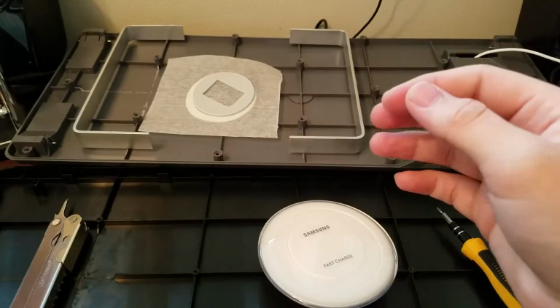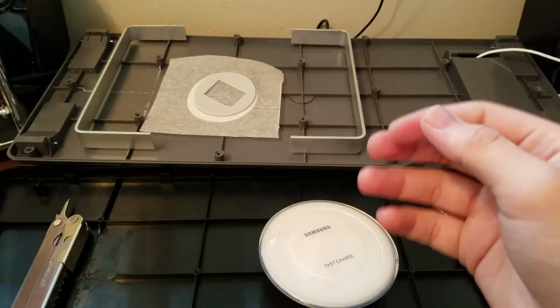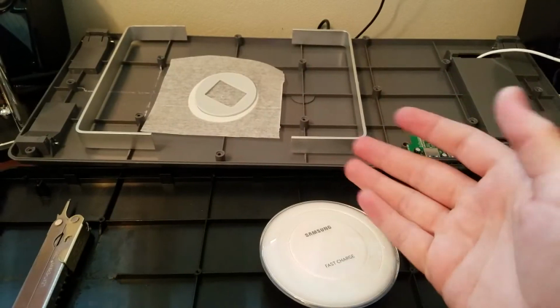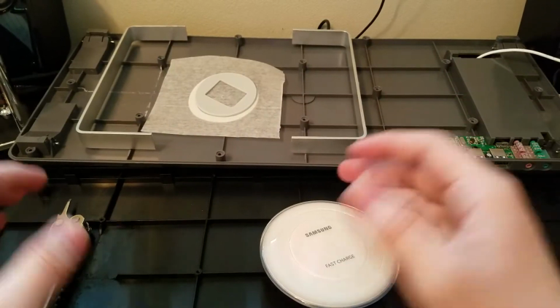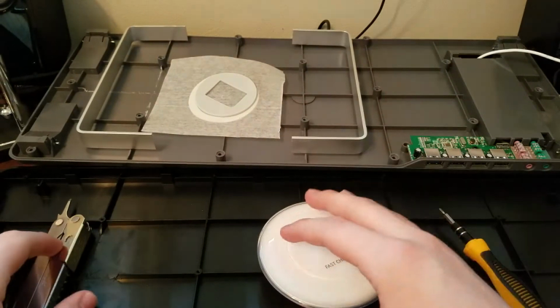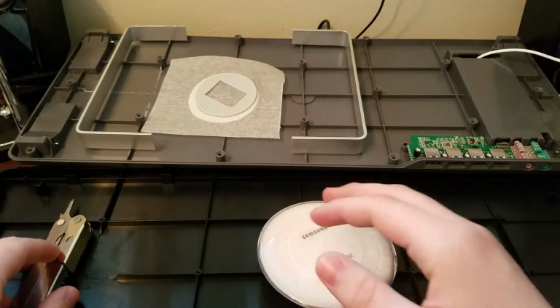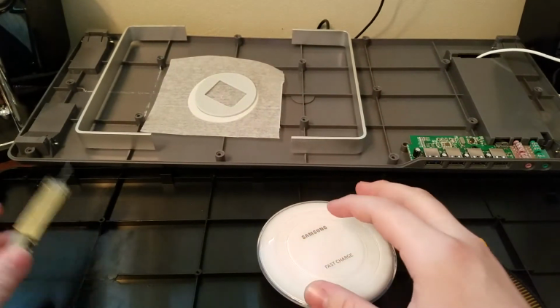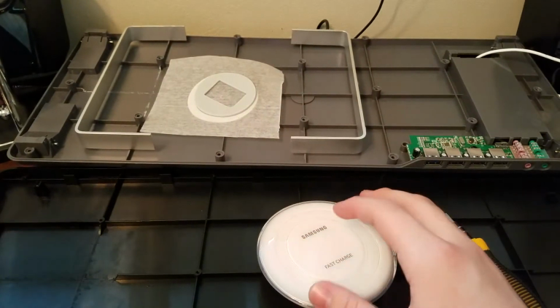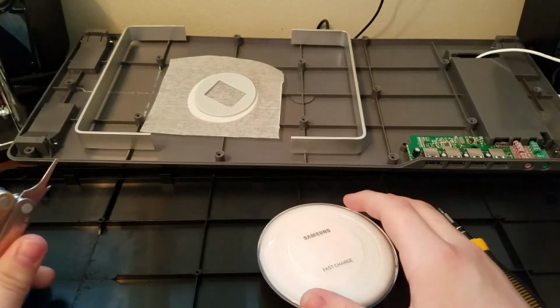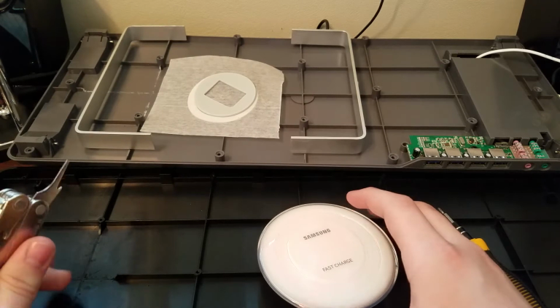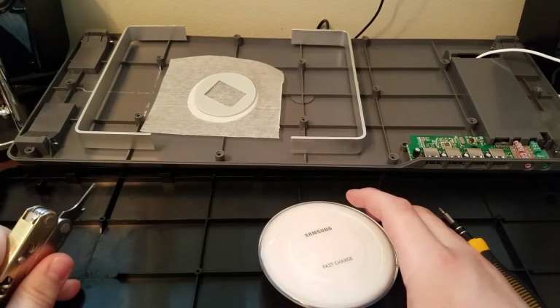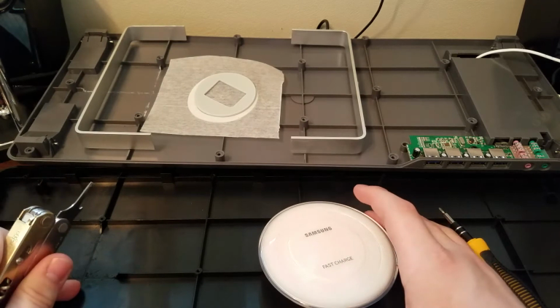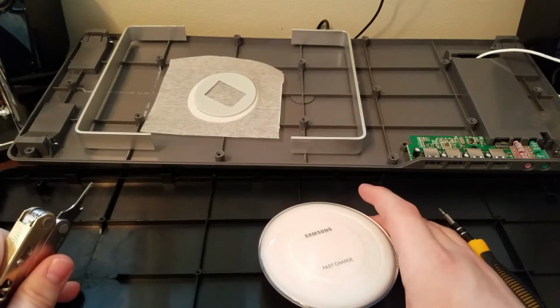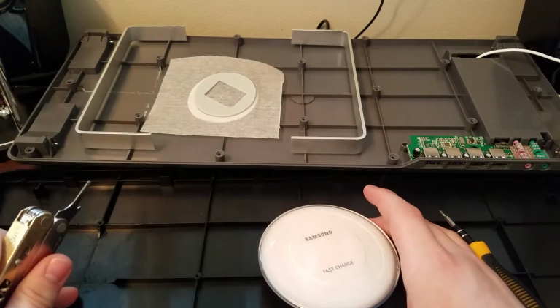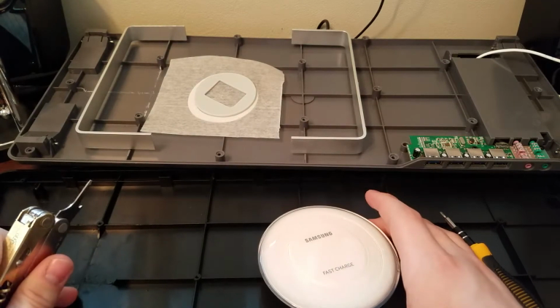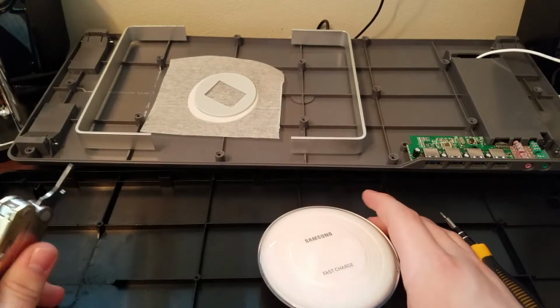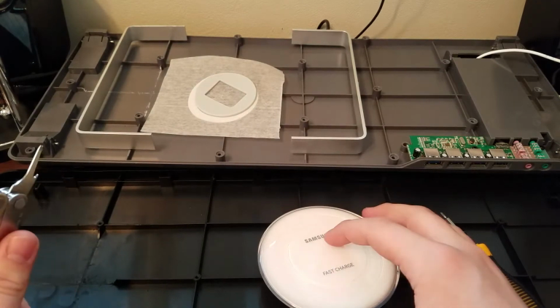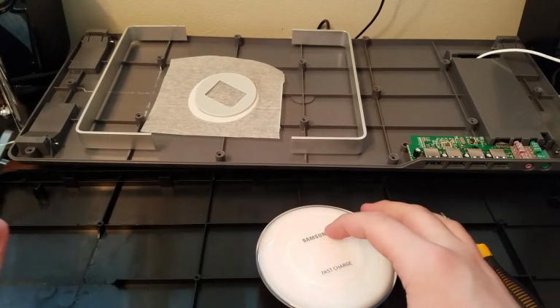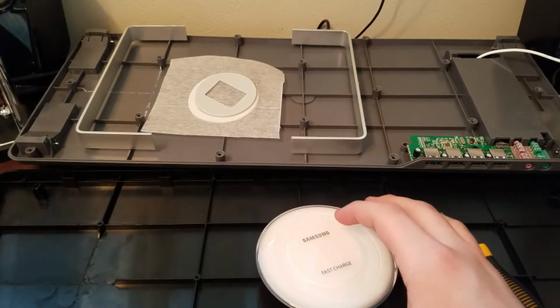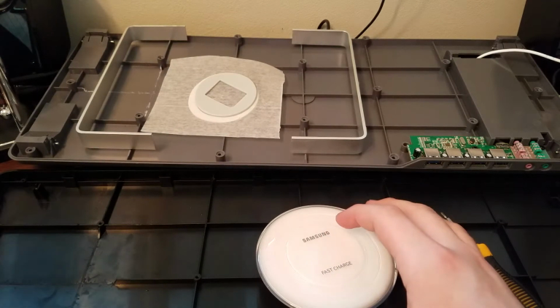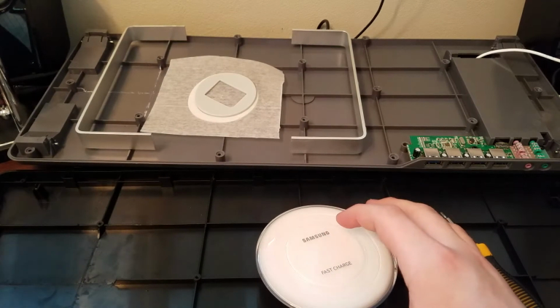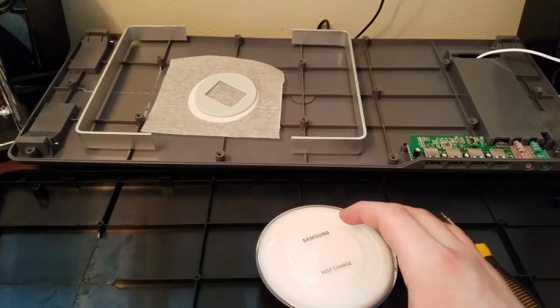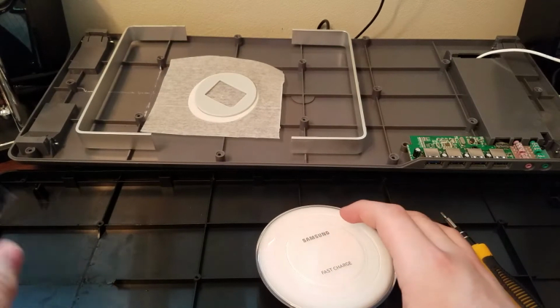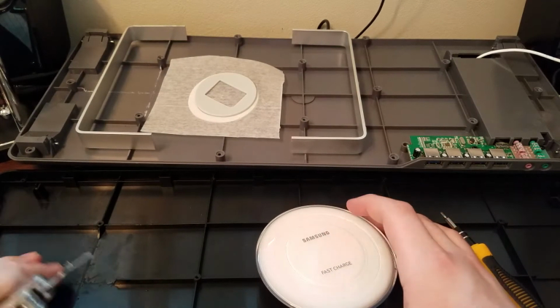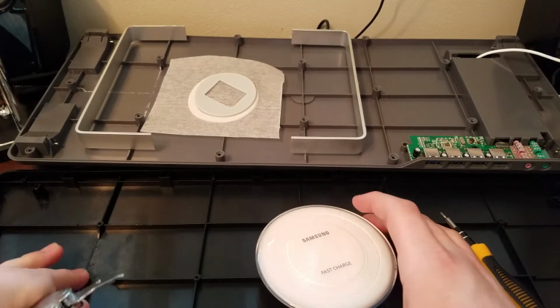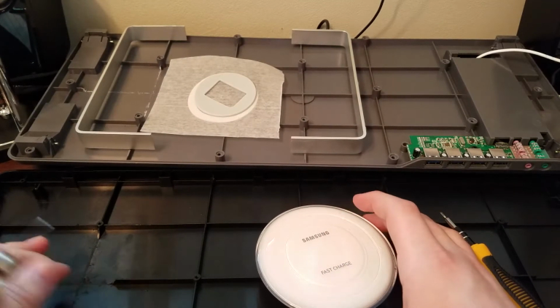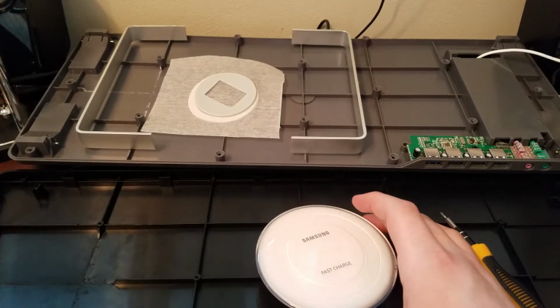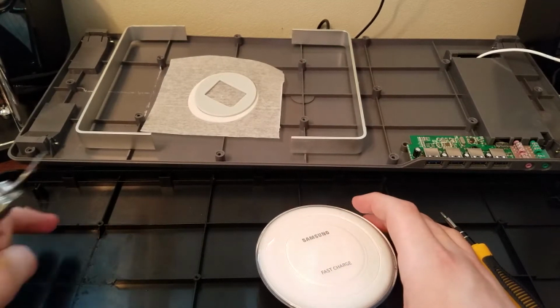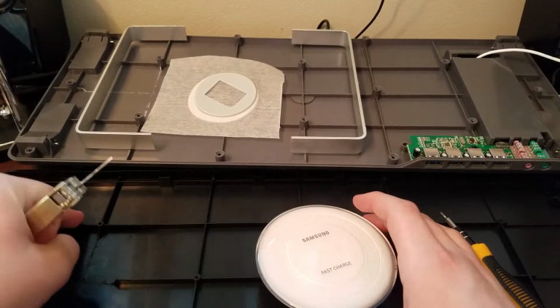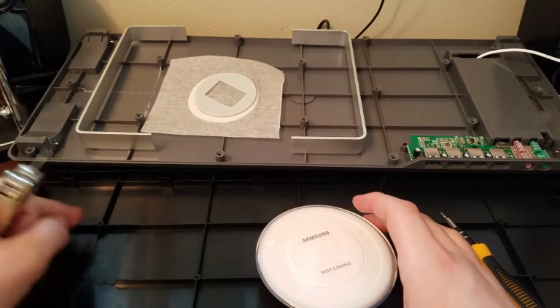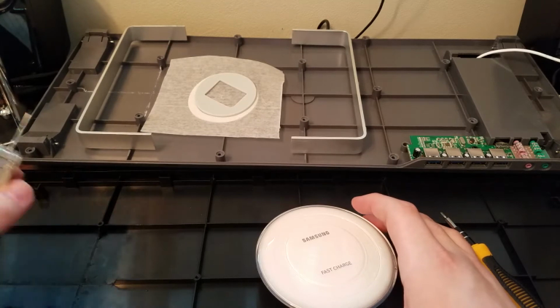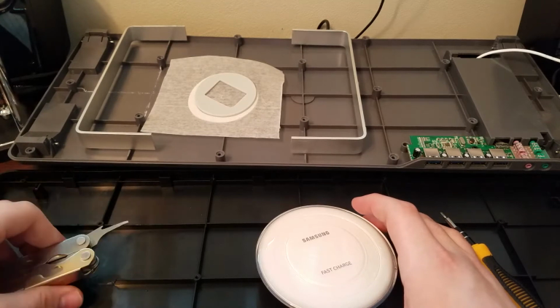As you can see, I'm trying to integrate it into my tower stand here so I can just put it under my monitor.